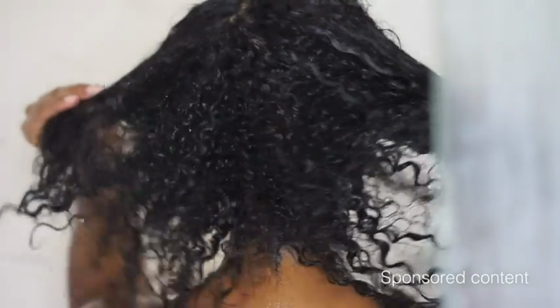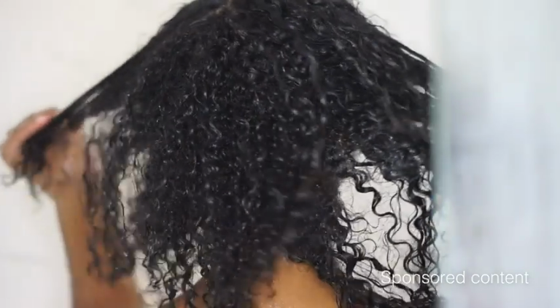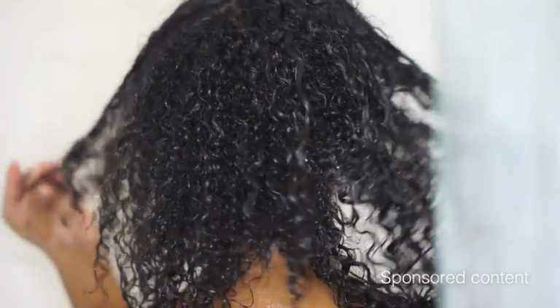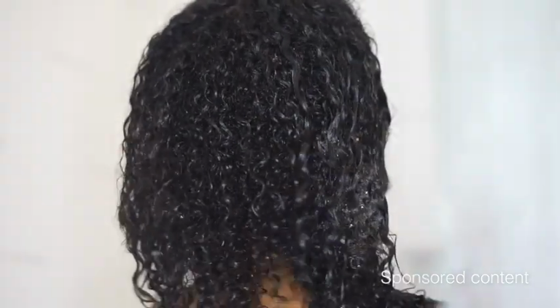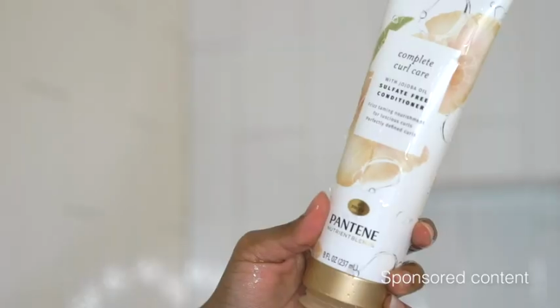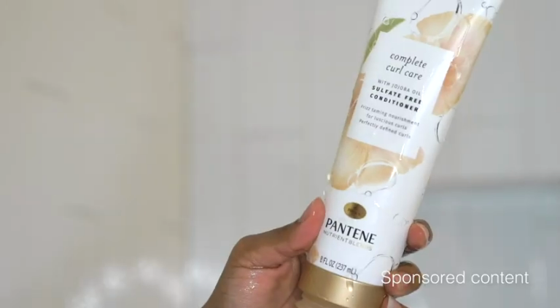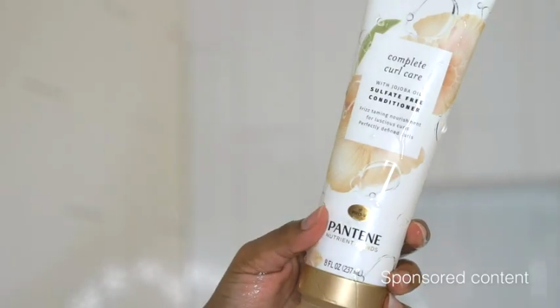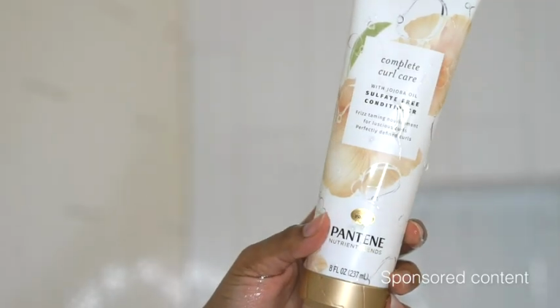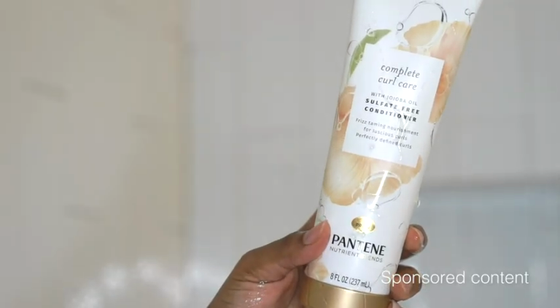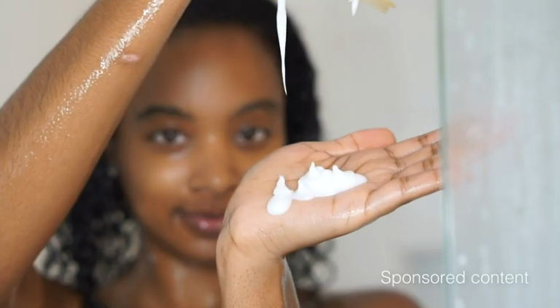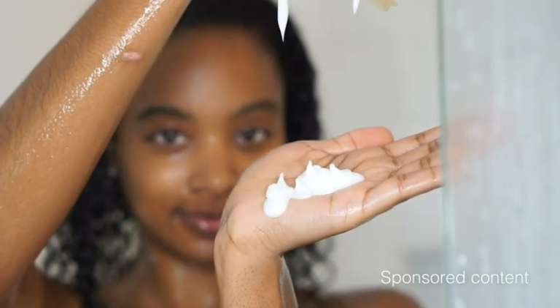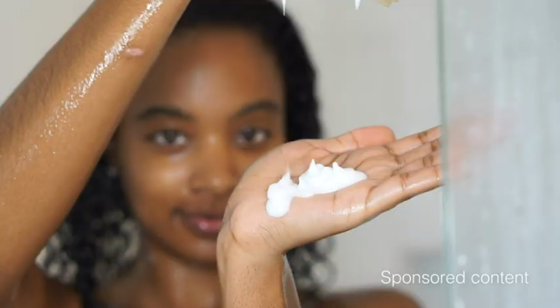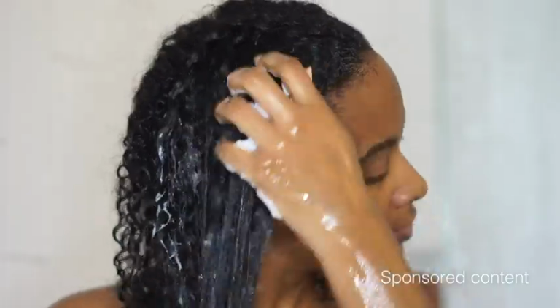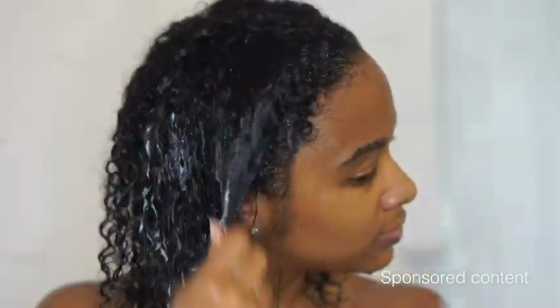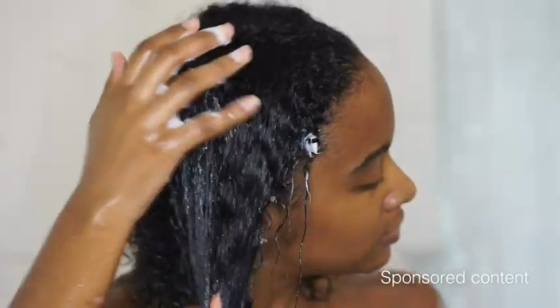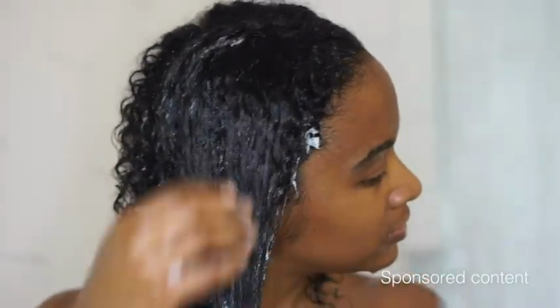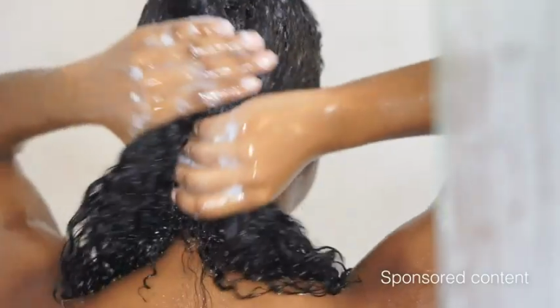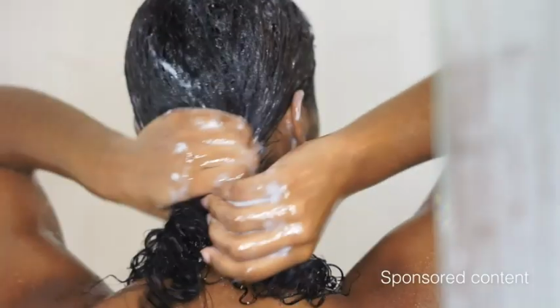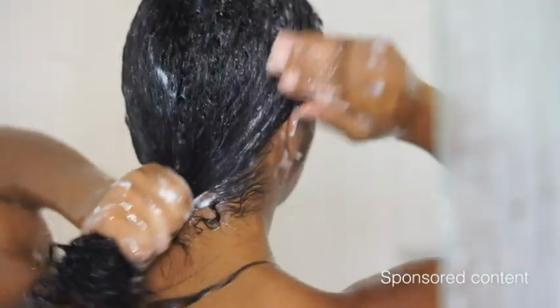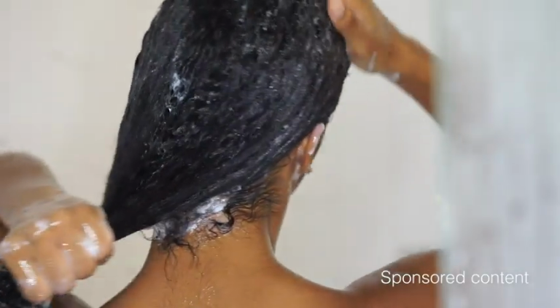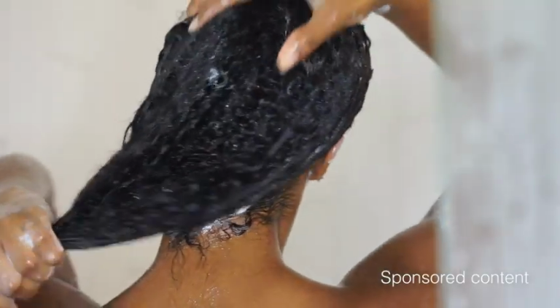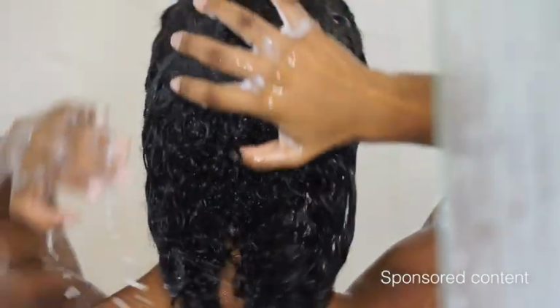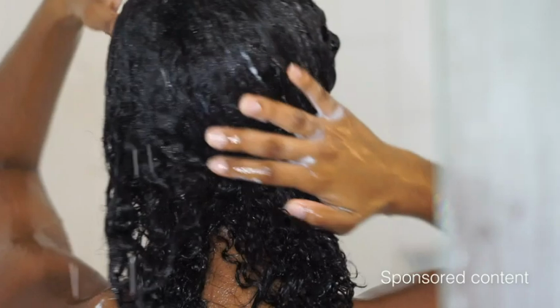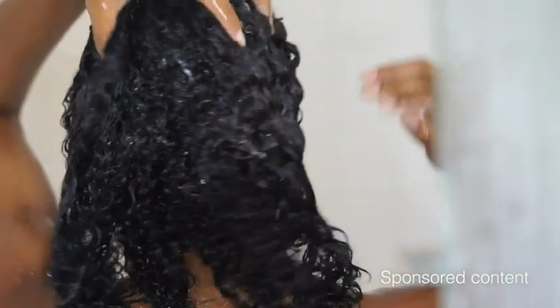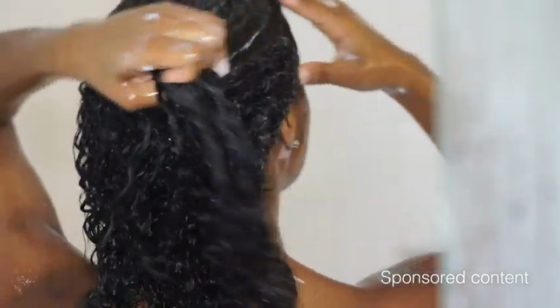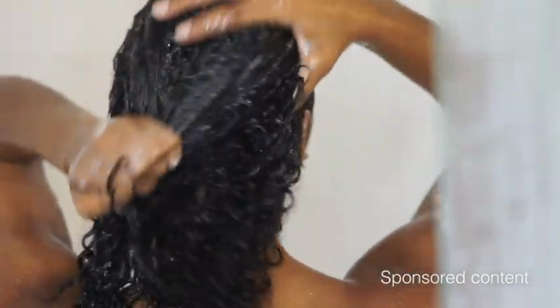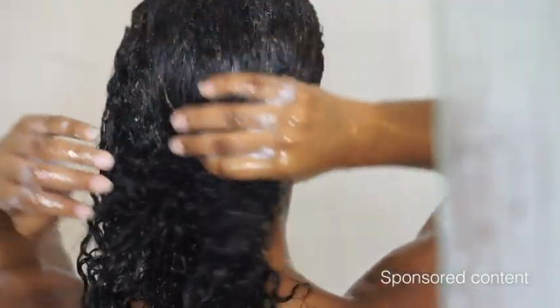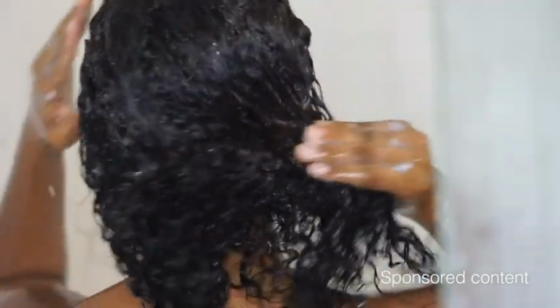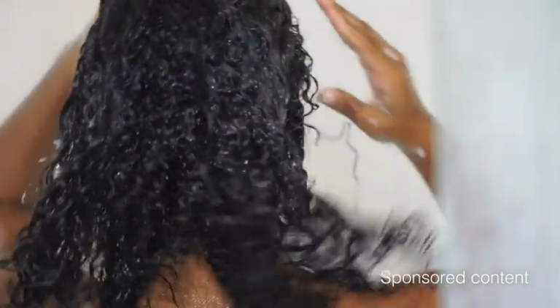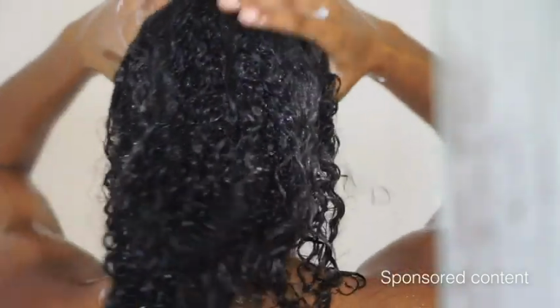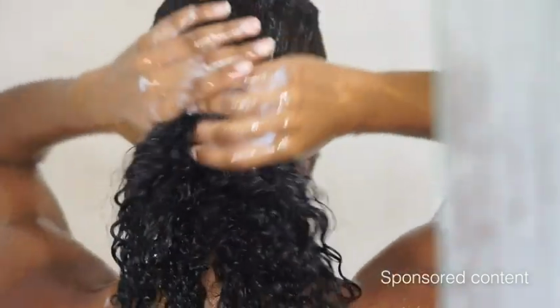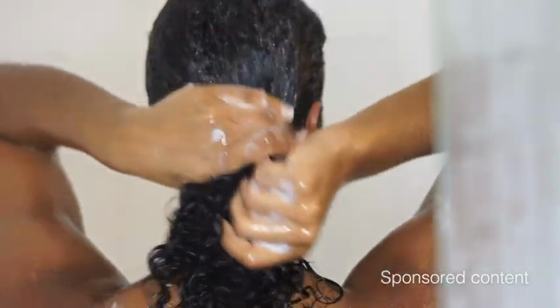To top it off, you have to pair the shampoo with the conditioner. This conditioner will strengthen your hair. It repairs damaged hair and overall hydrates, and will leave your hair silky and shiny with your curls being at their ultimate best.